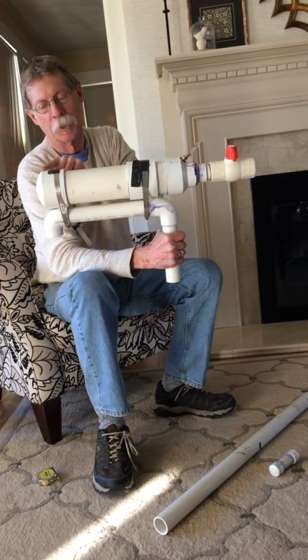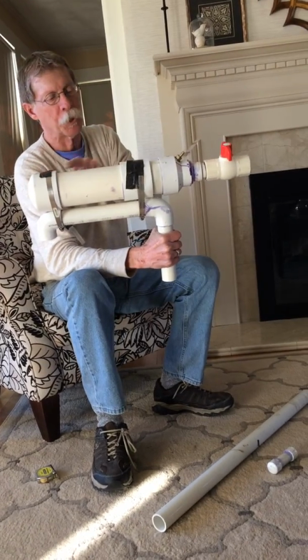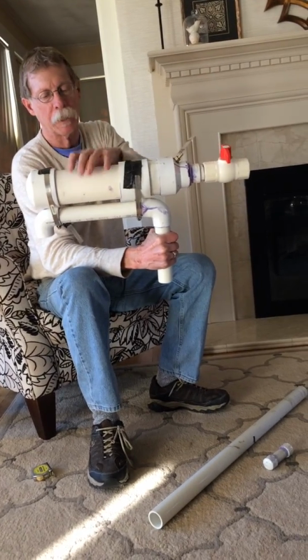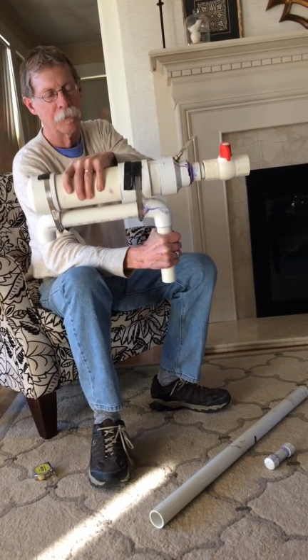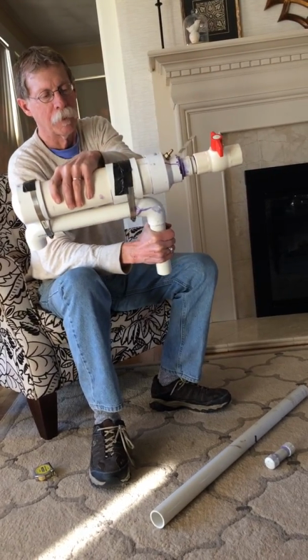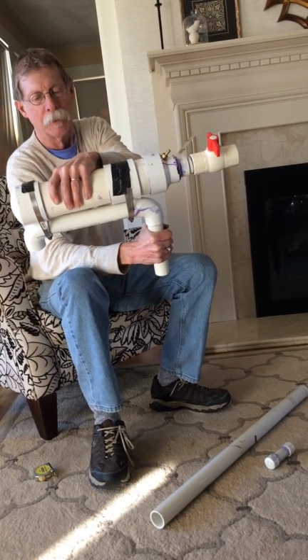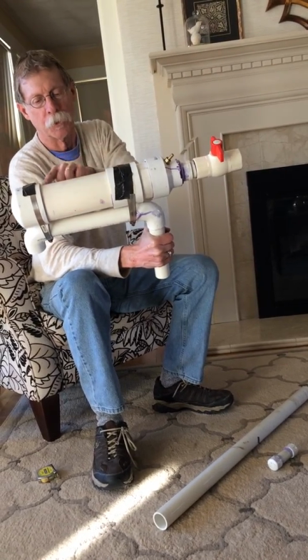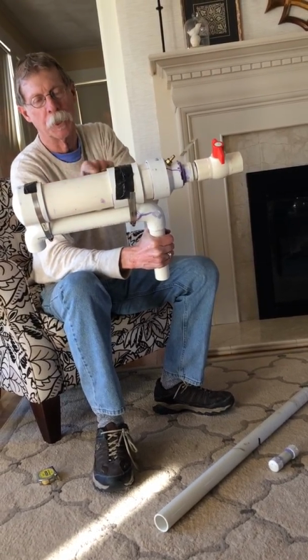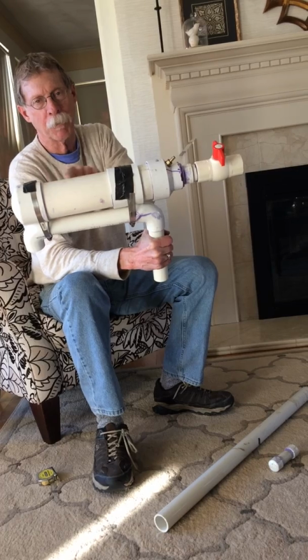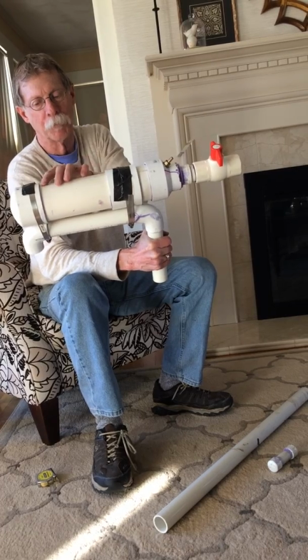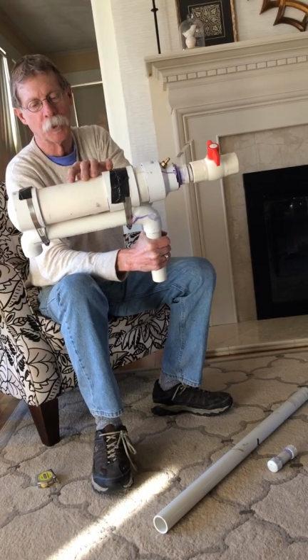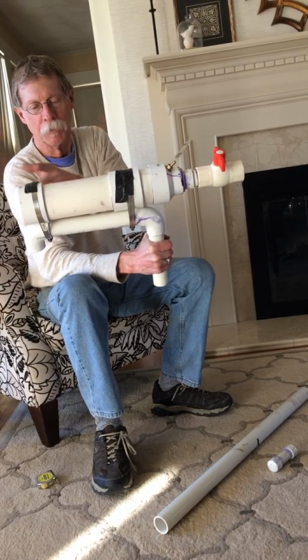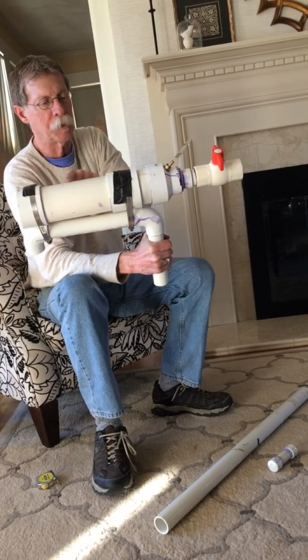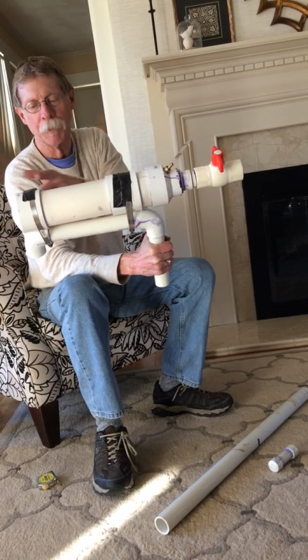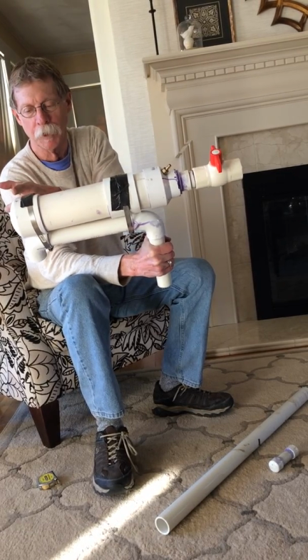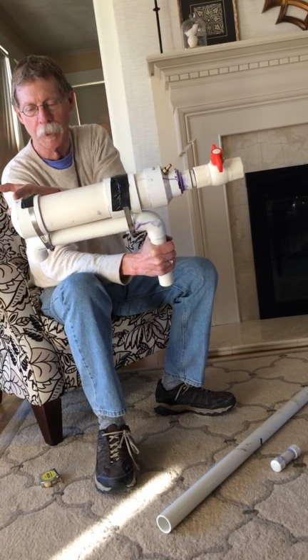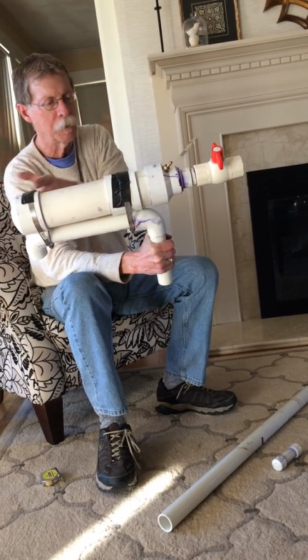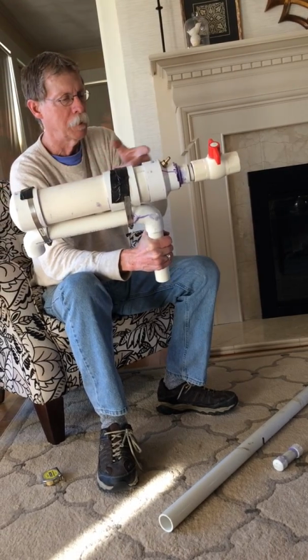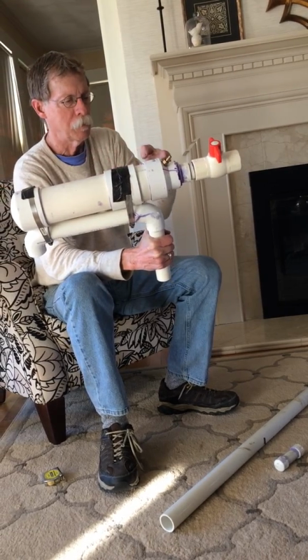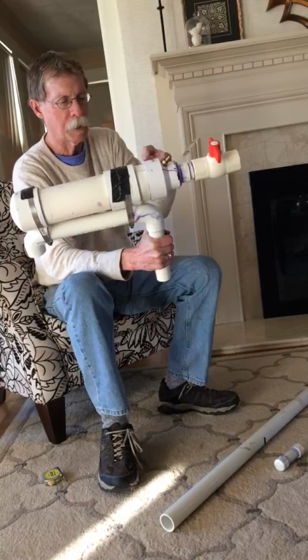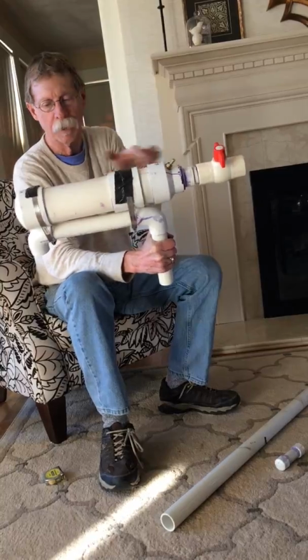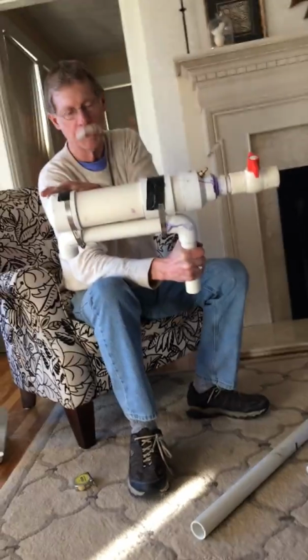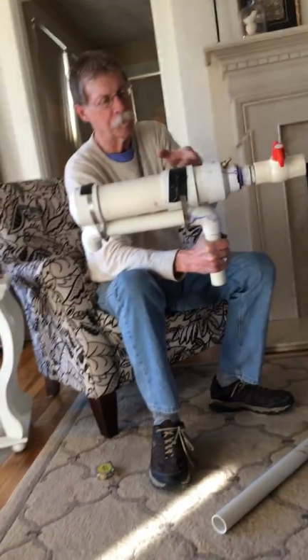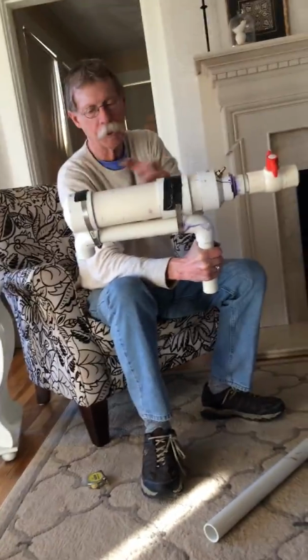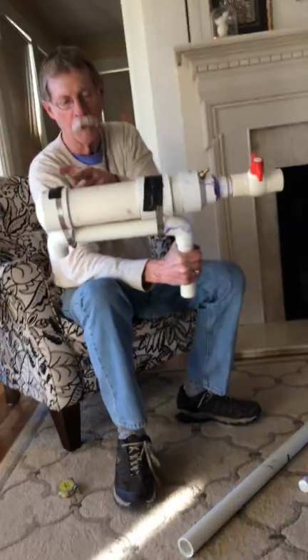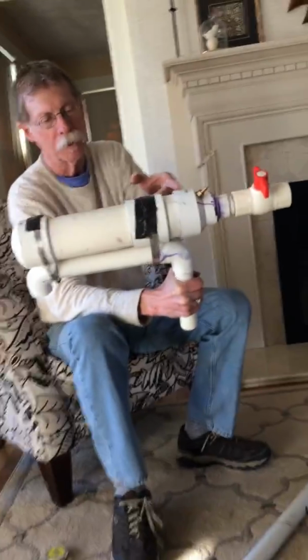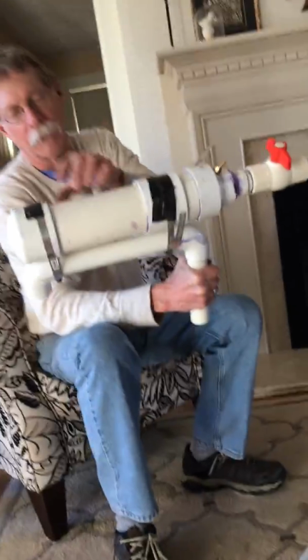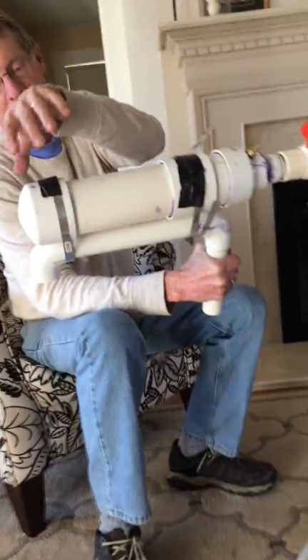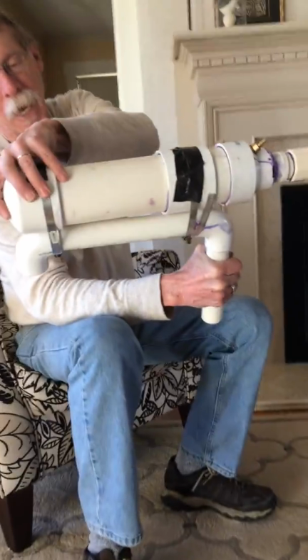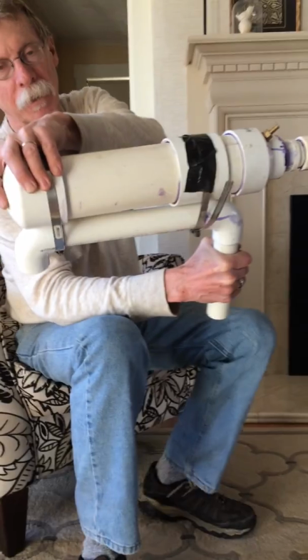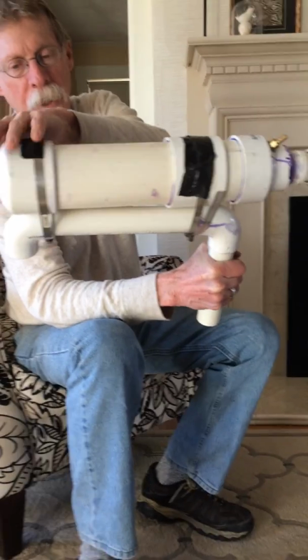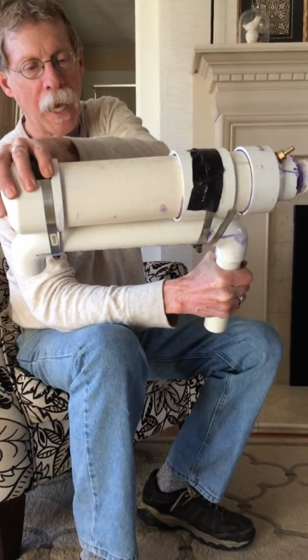This section right here is a 3-inch diameter piece of PVC pipe. It runs from here to about here, and that's about 15 inches long. It's got an end cap on it, a 3-inch end cap.